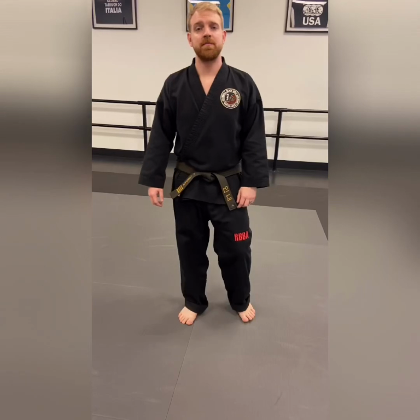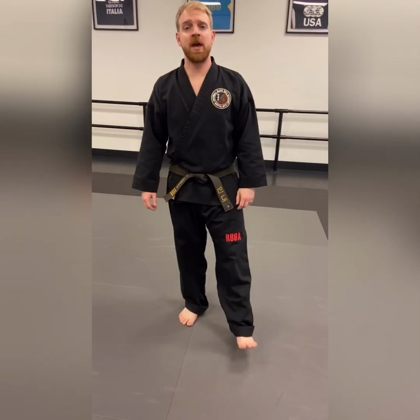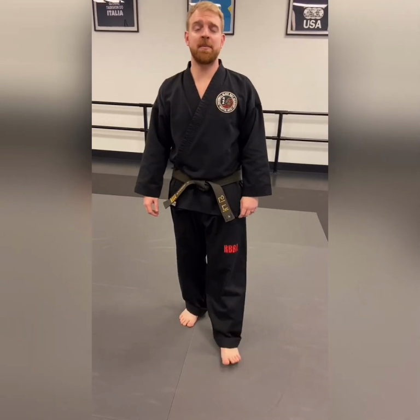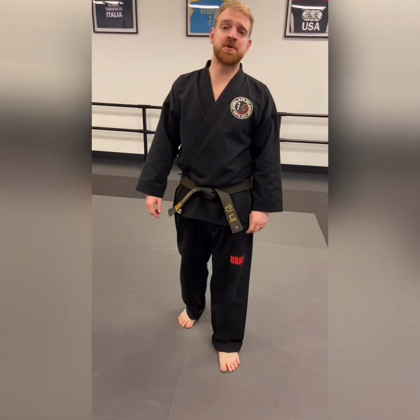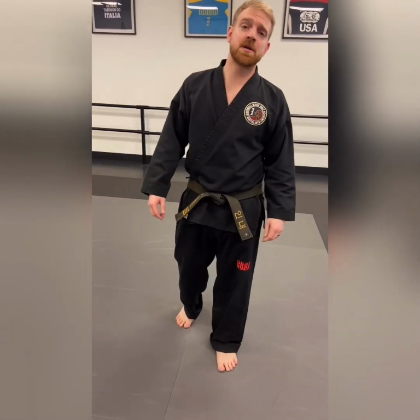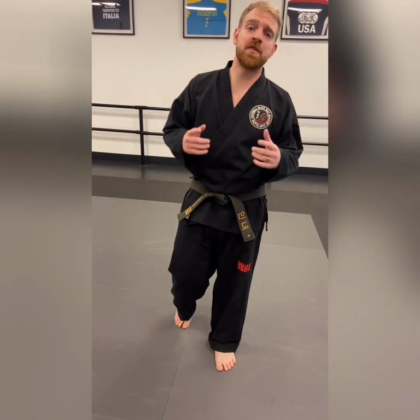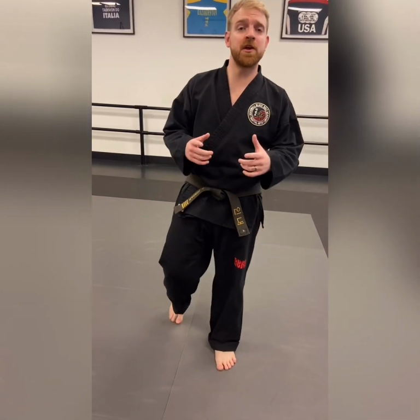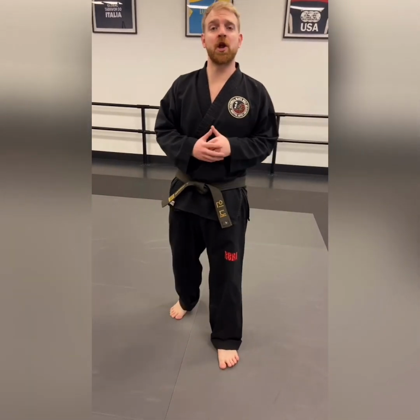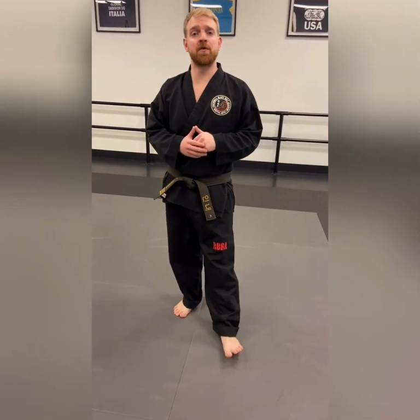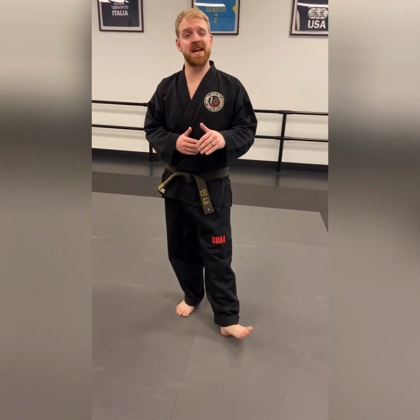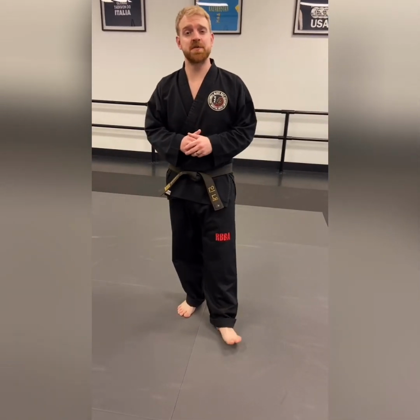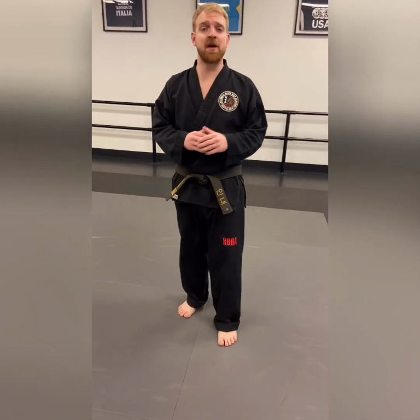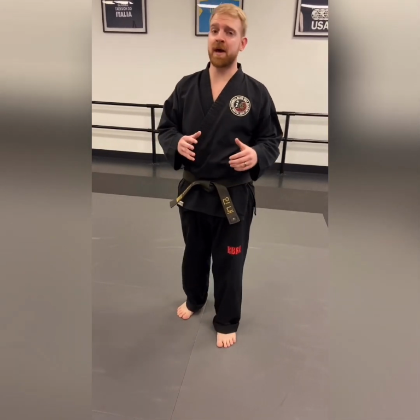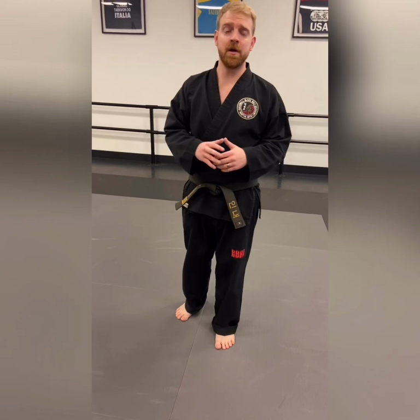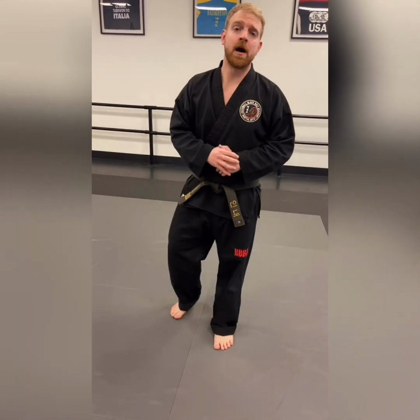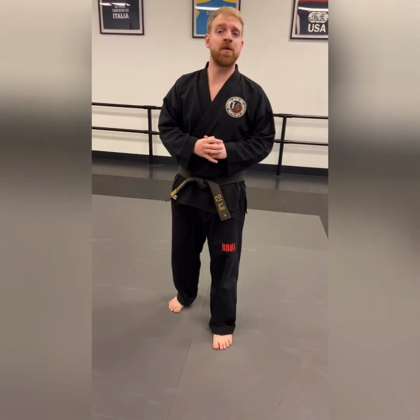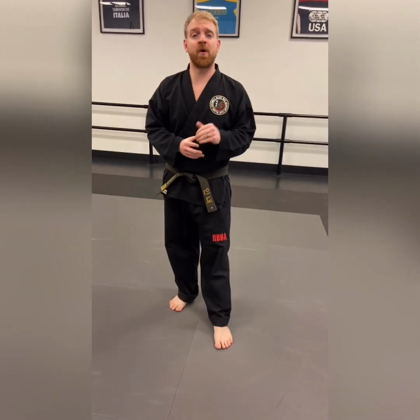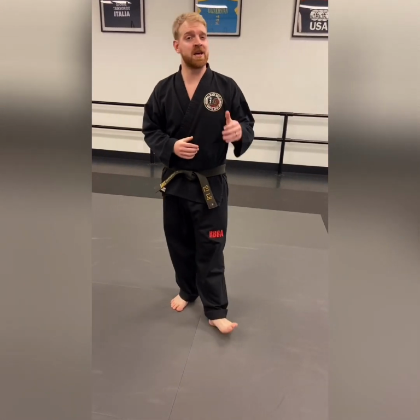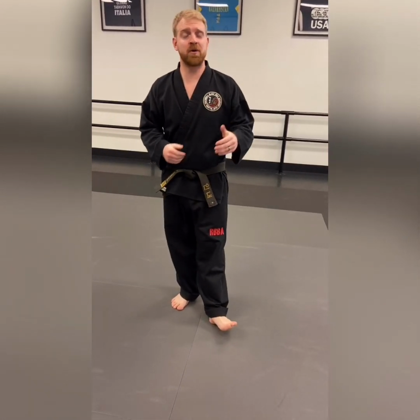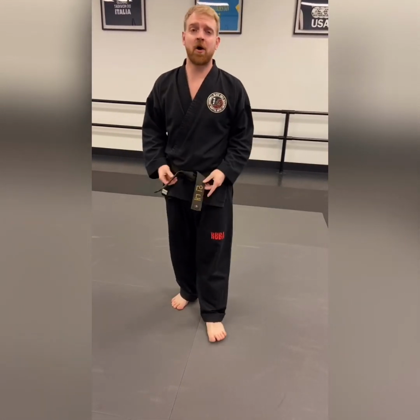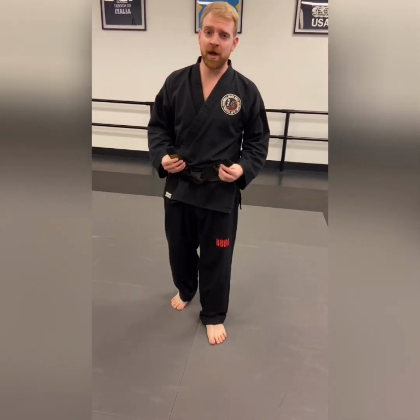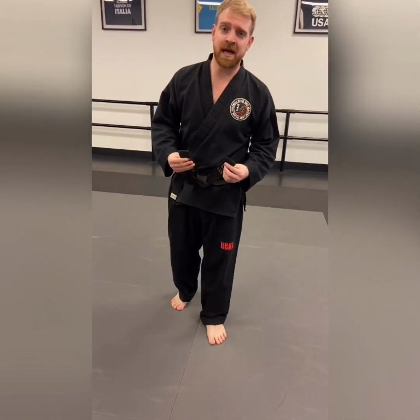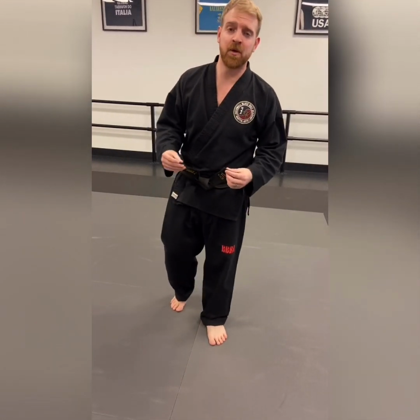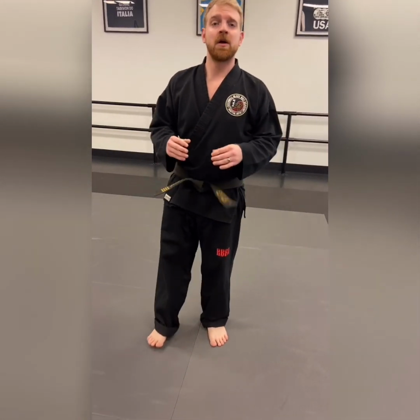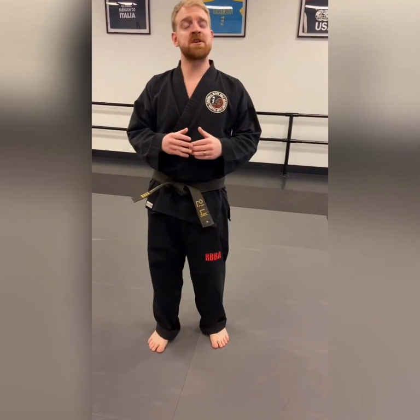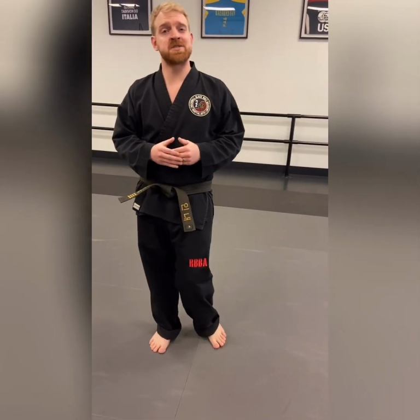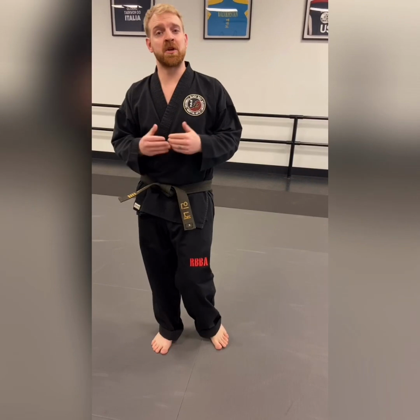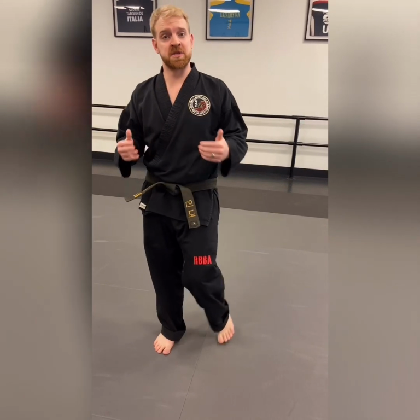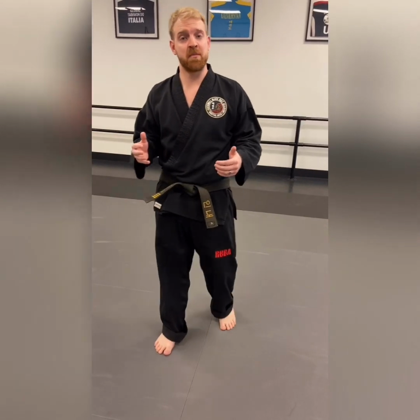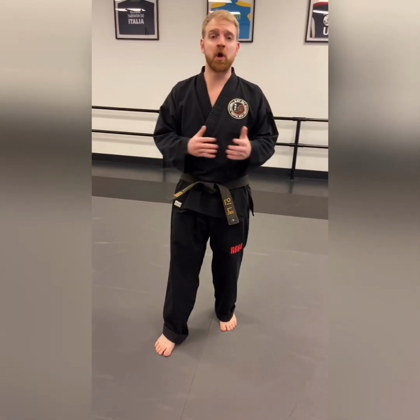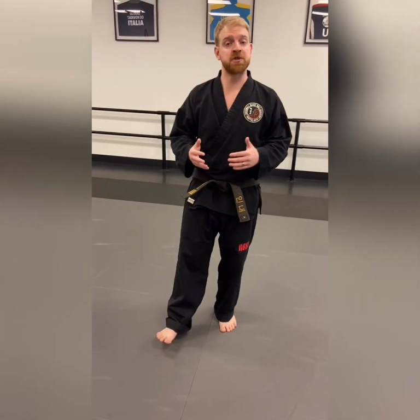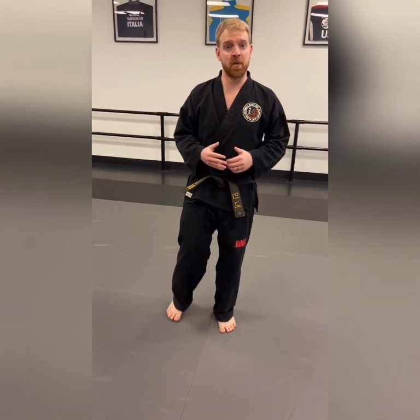Hey RVBA students, in this video we're gonna go over the stances for every pattern. Whether you are a yellow belt all the way up to black belt, every stance is going to look the same regardless of your rank.